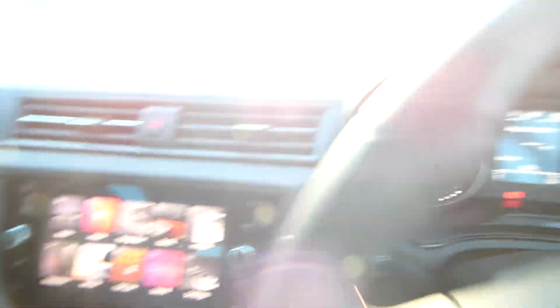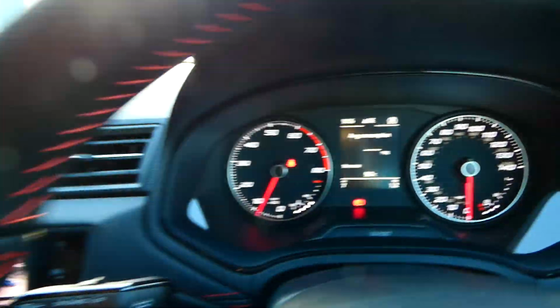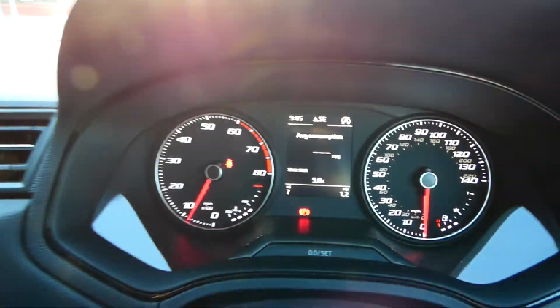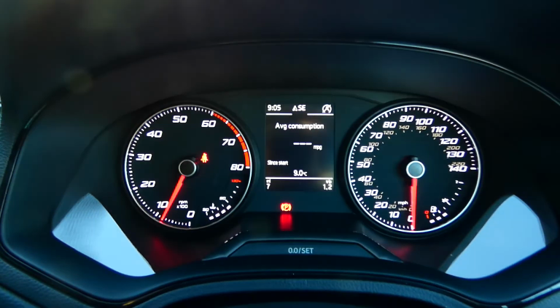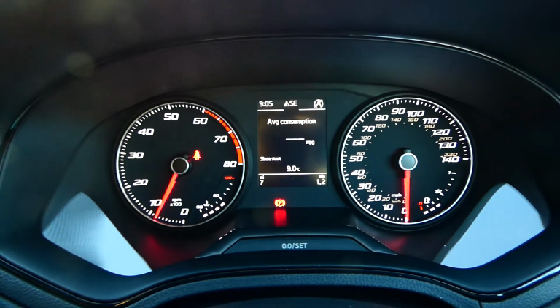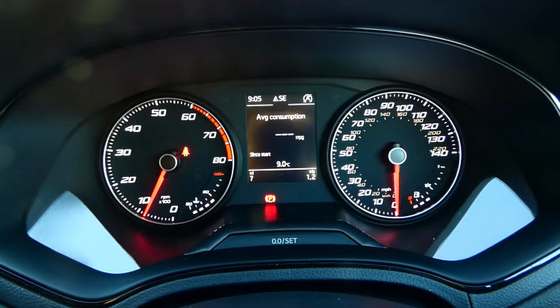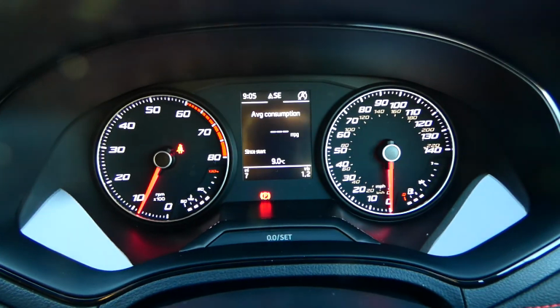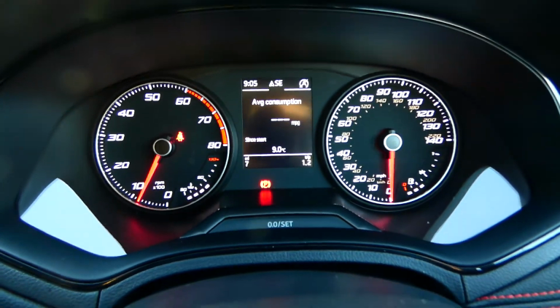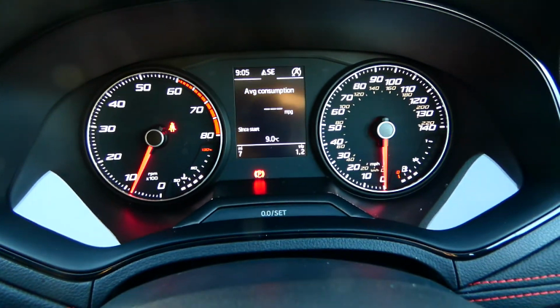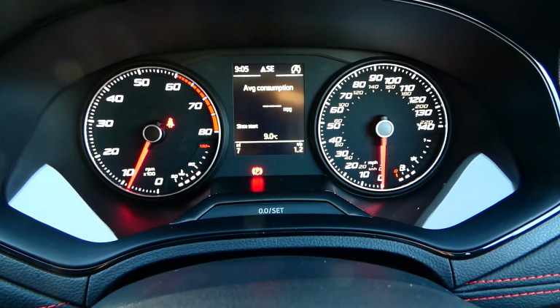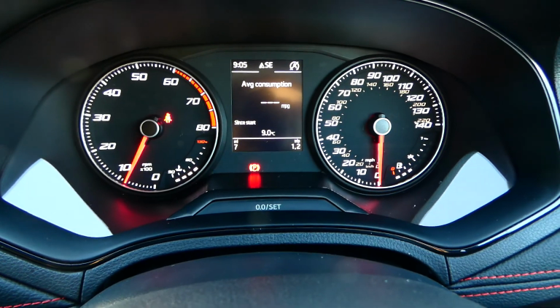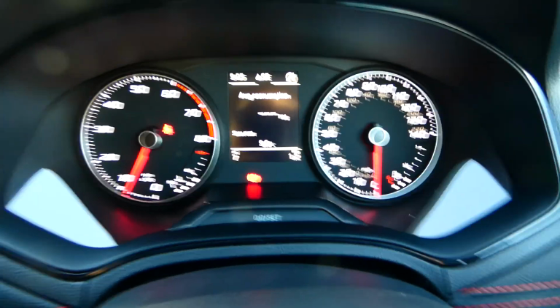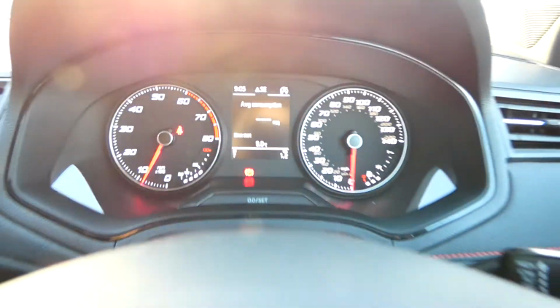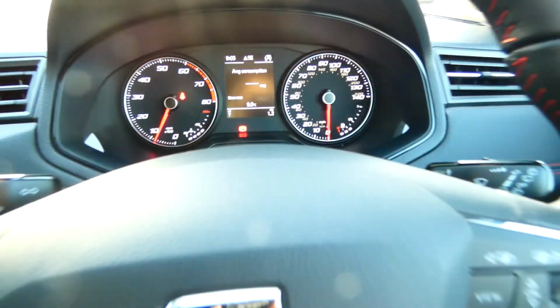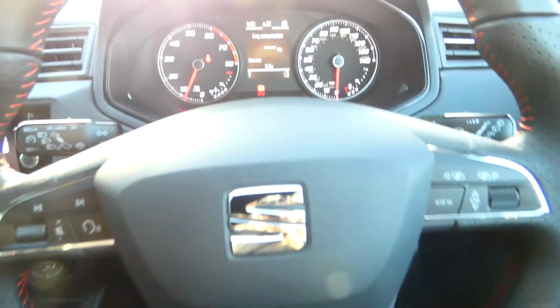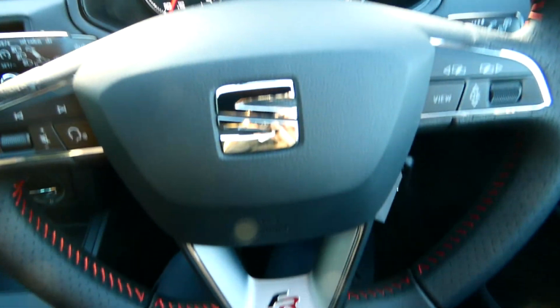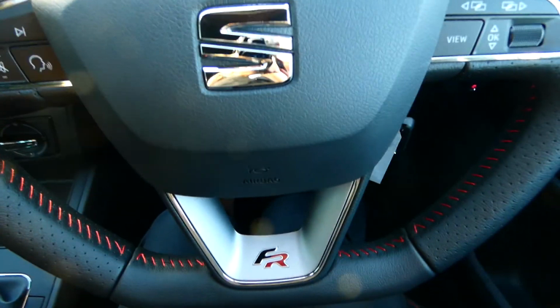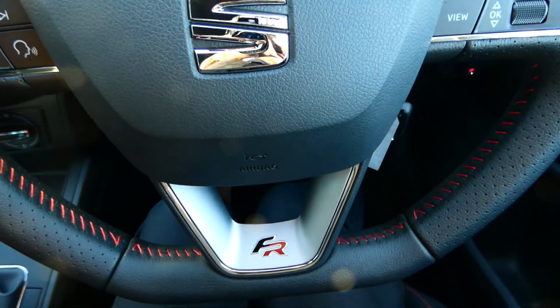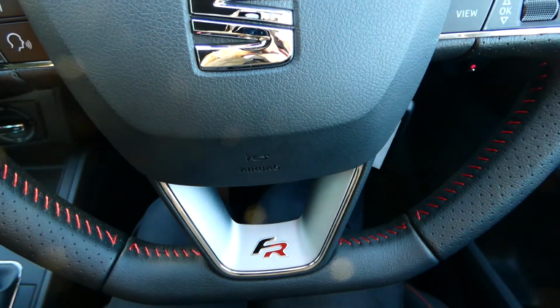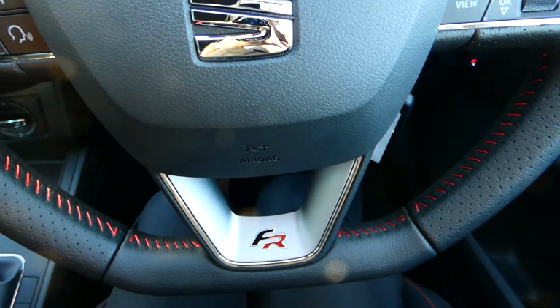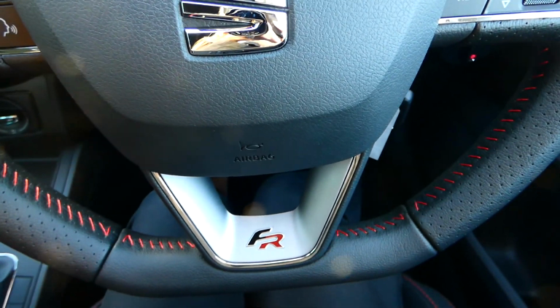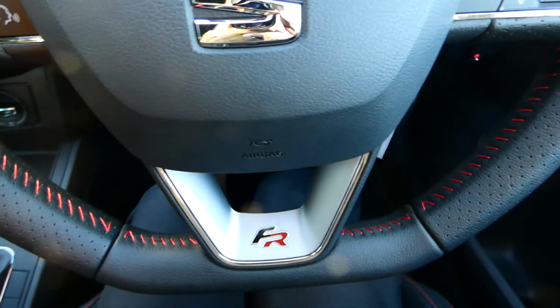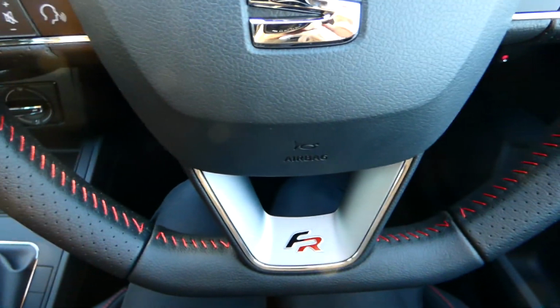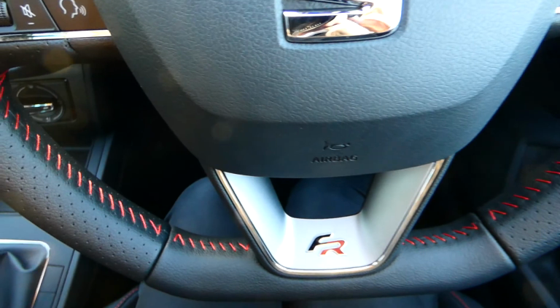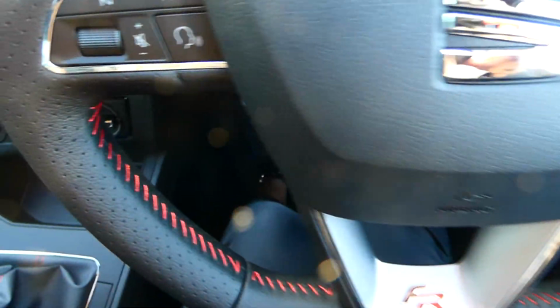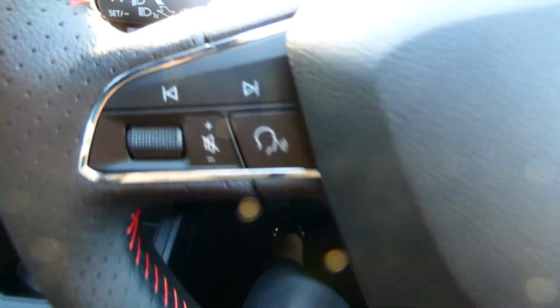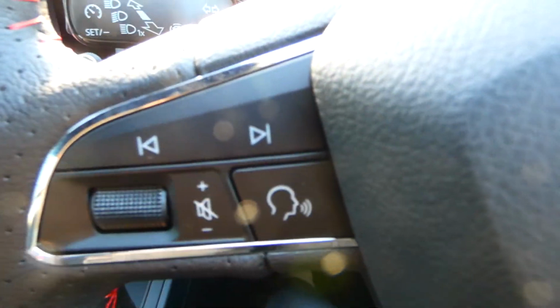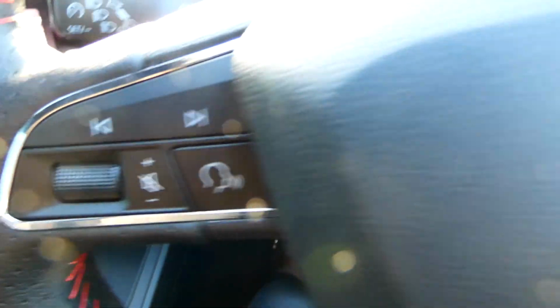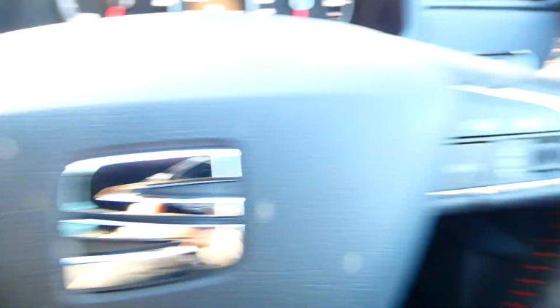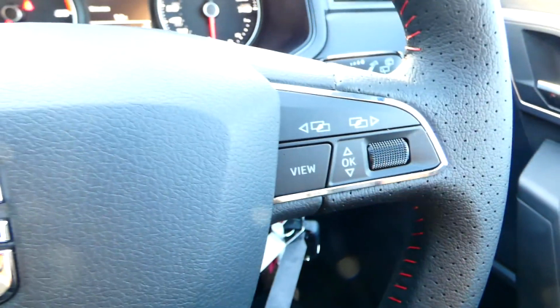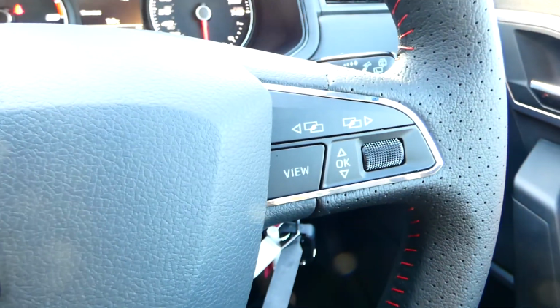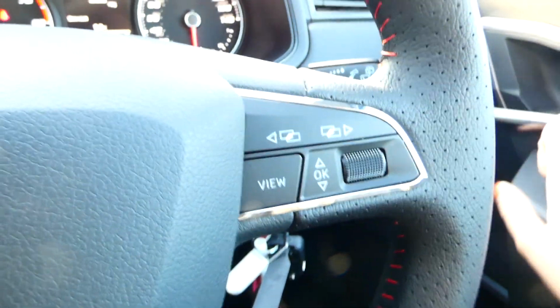In the front you can see the dashboard — we've got delivery miles only. And there's the black leather flat-based FR Sport steering wheel with red bespoke trim and multifunctional controls on either side.